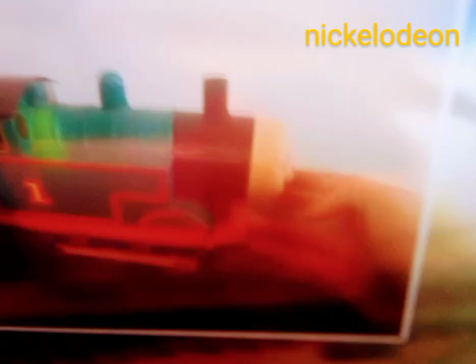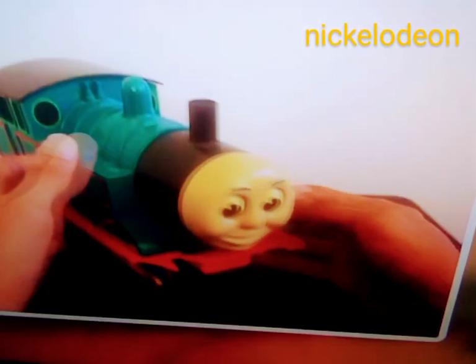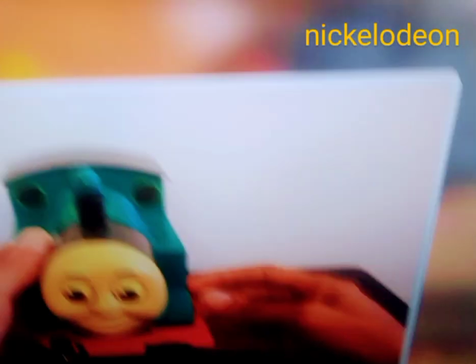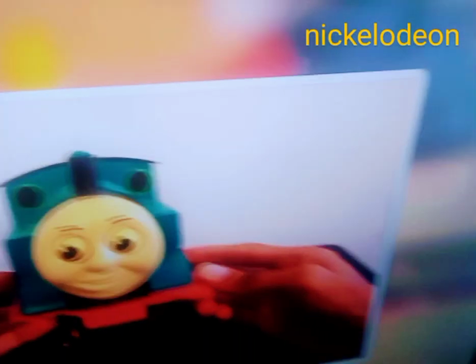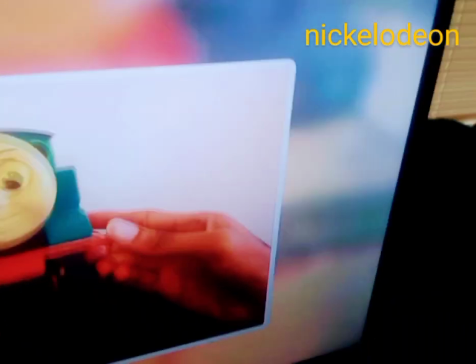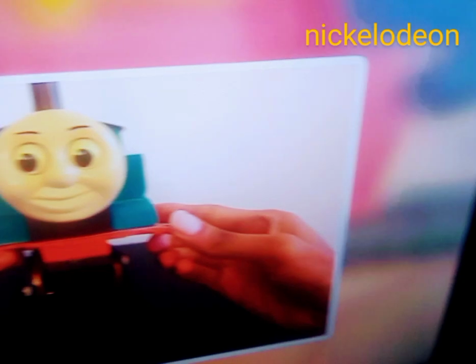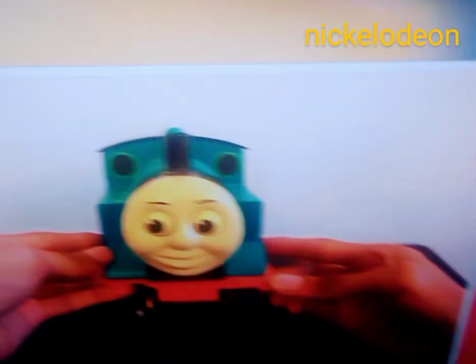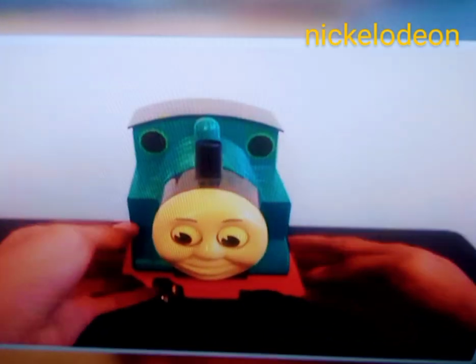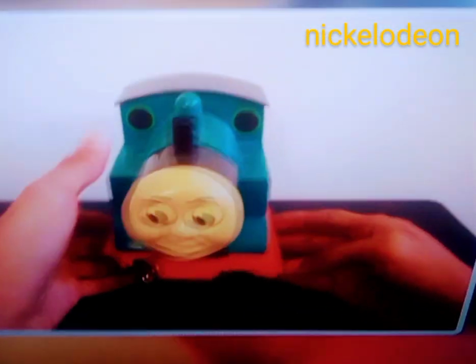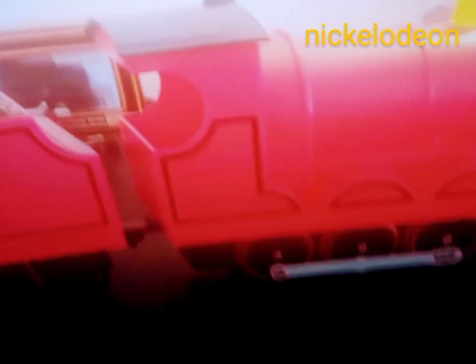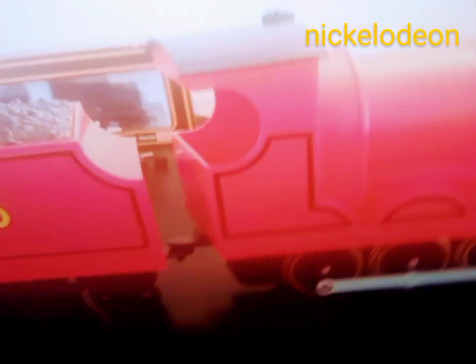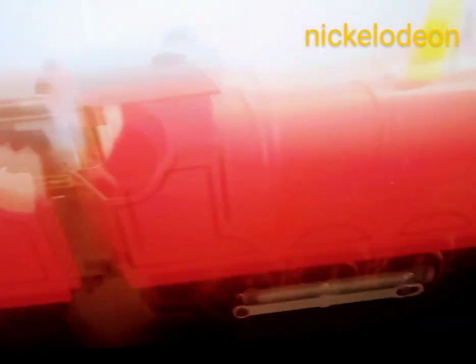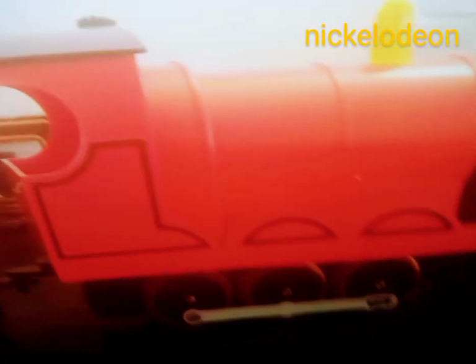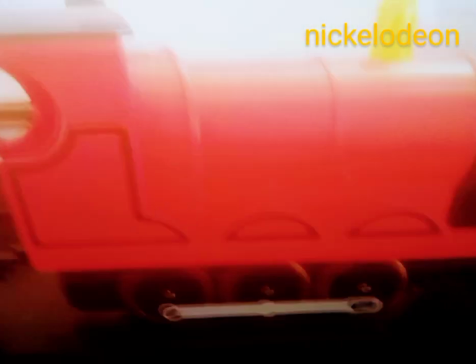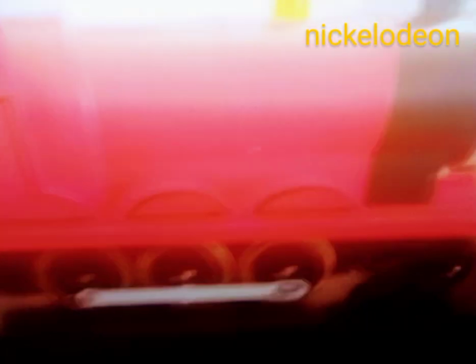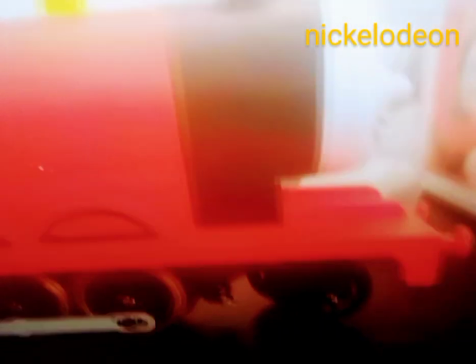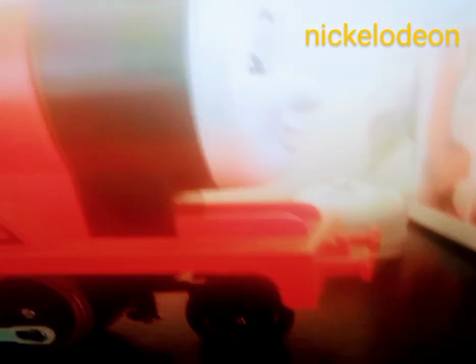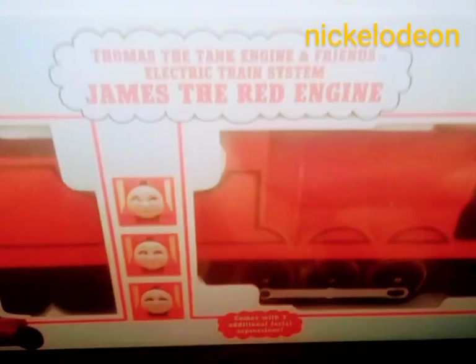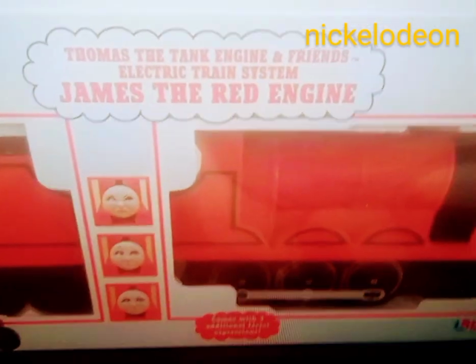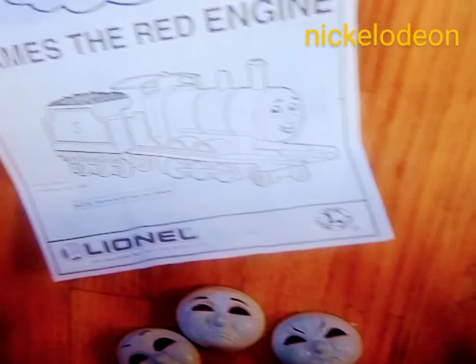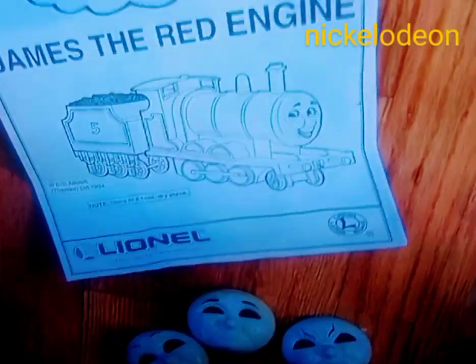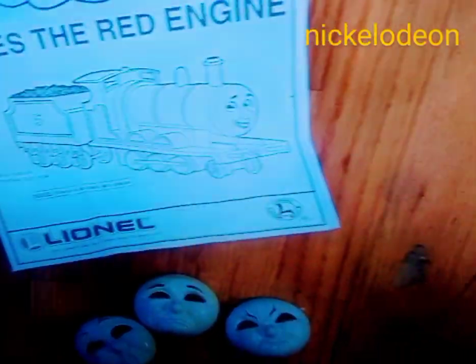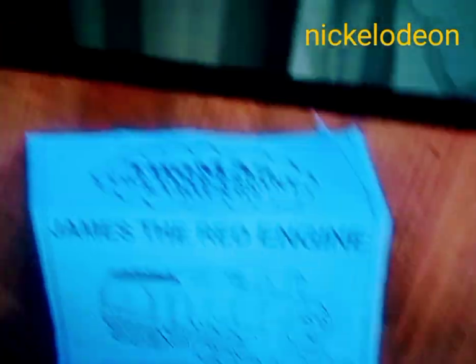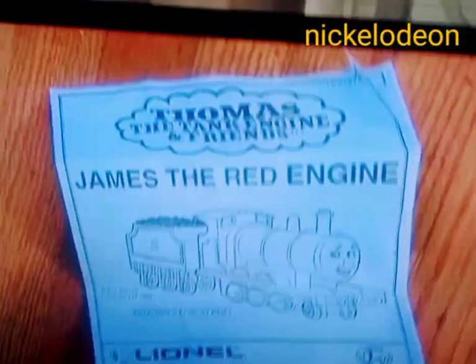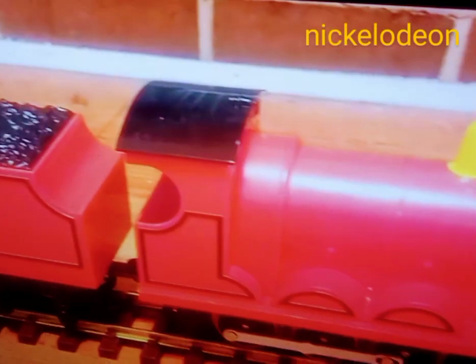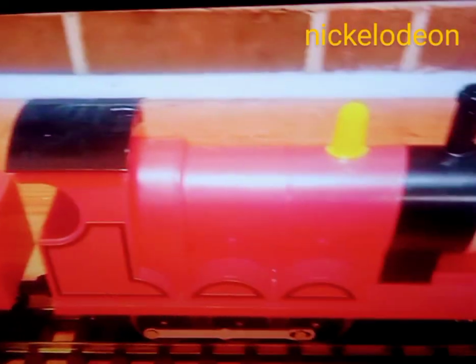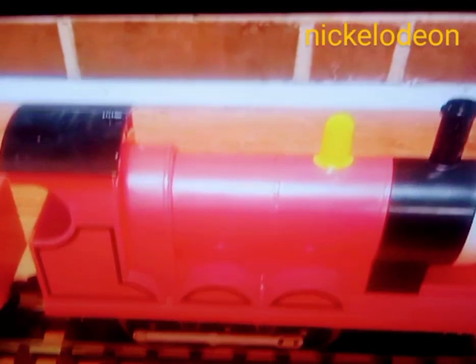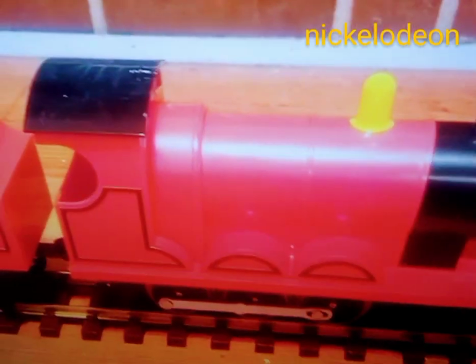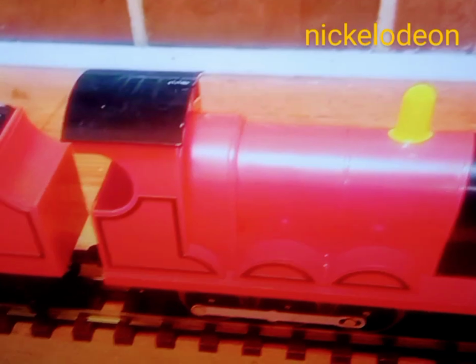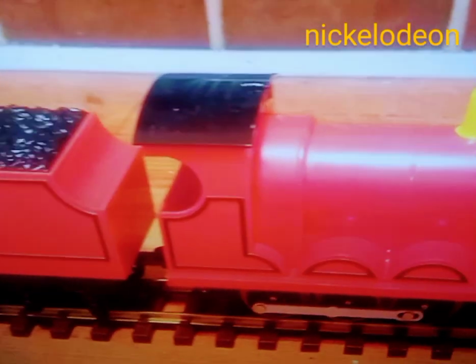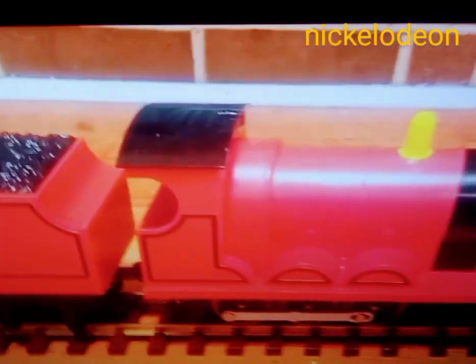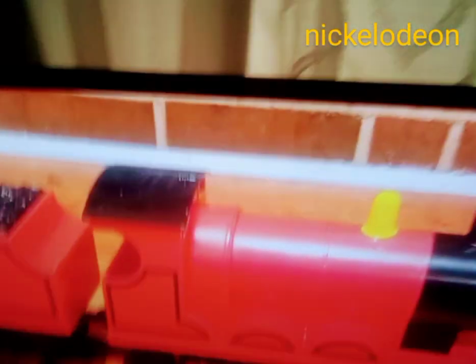I usually try to buy damaged models, as they're typically cheaper and I don't feel as bad about modifying them. But at the time I was searching, this Lionel James was the cheapest one I could find. It came in its original packaging, along with the manual and James' face mask. While I wasn't thrilled to be modifying the model in such good condition, at least it came with some good stuff.